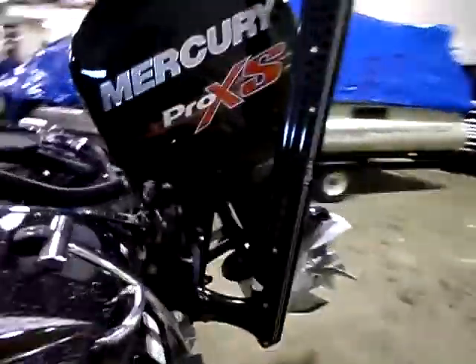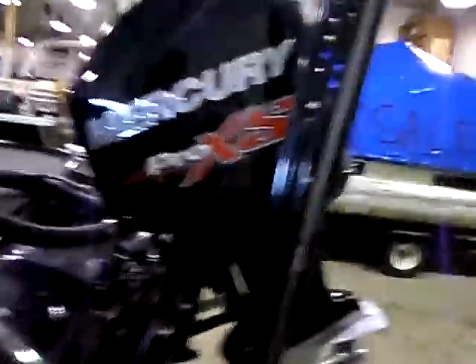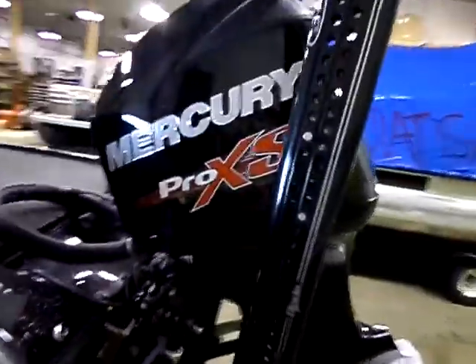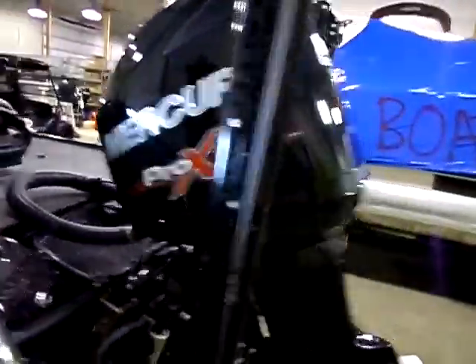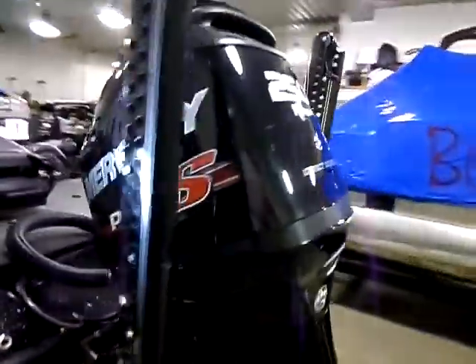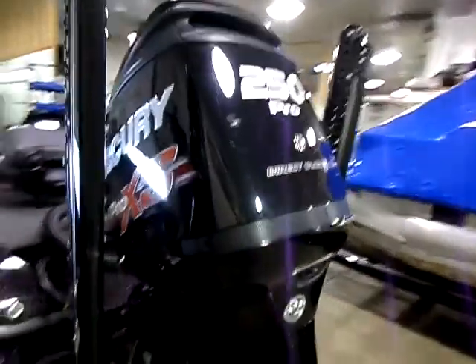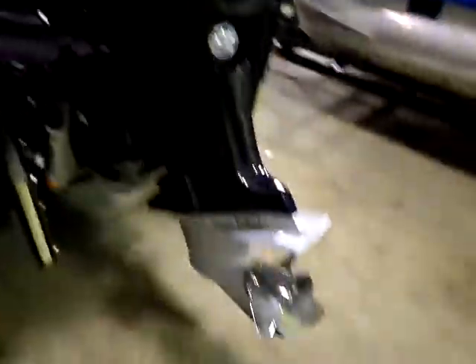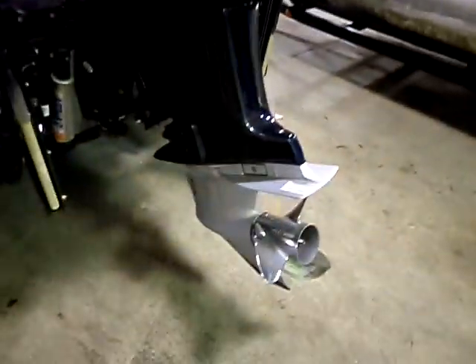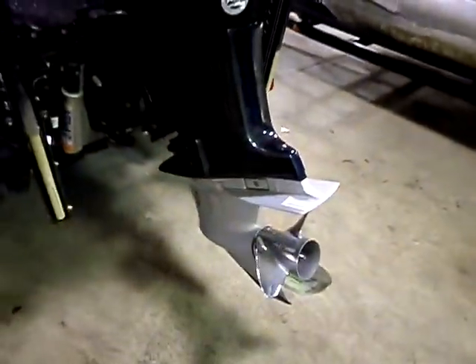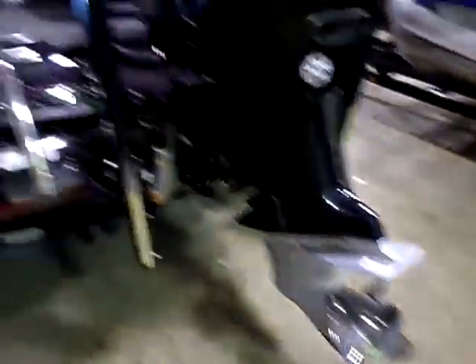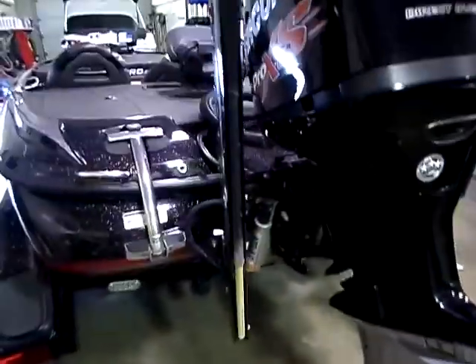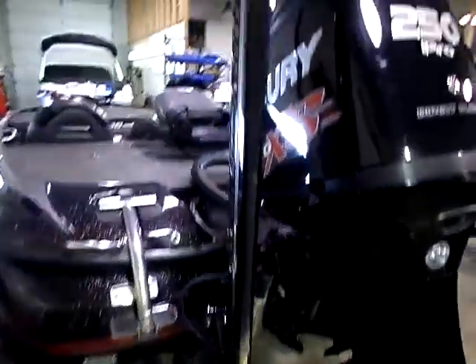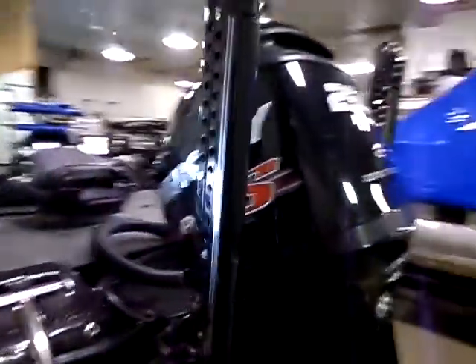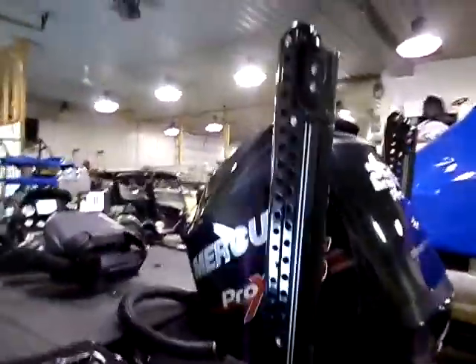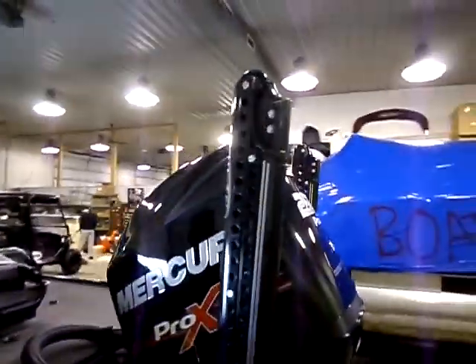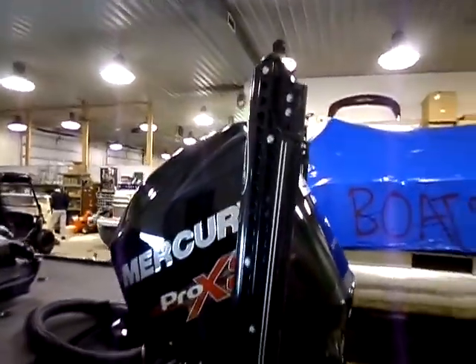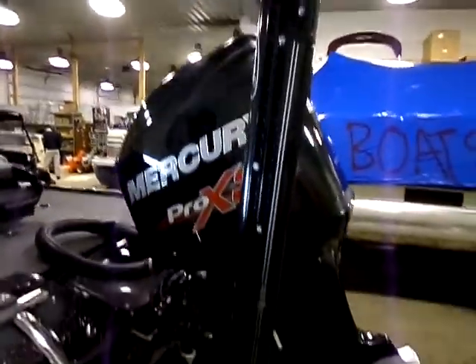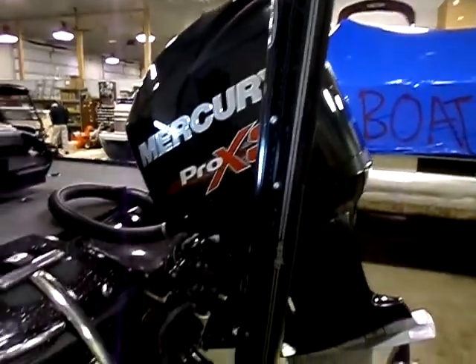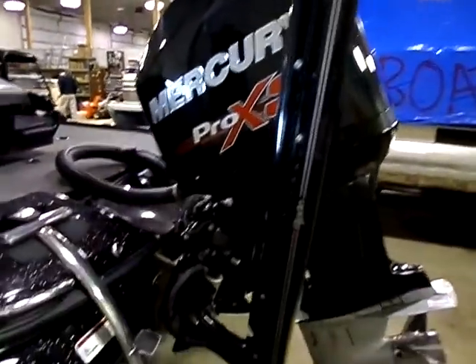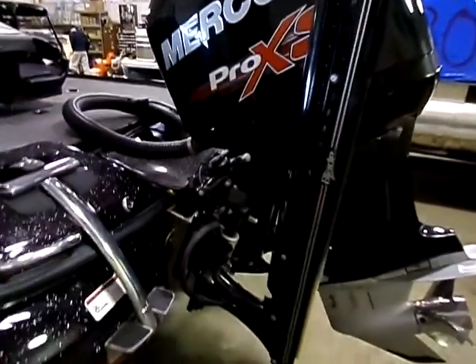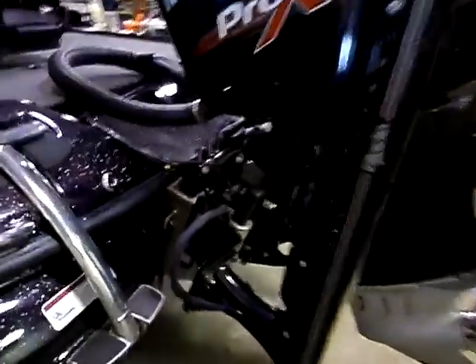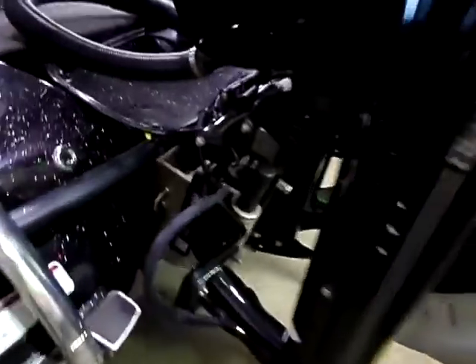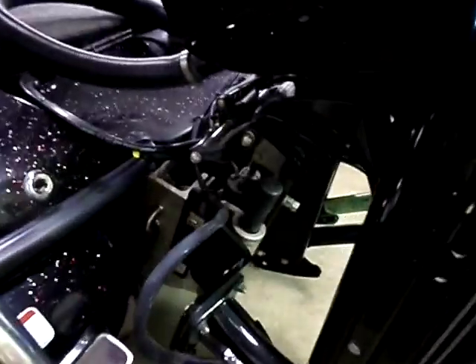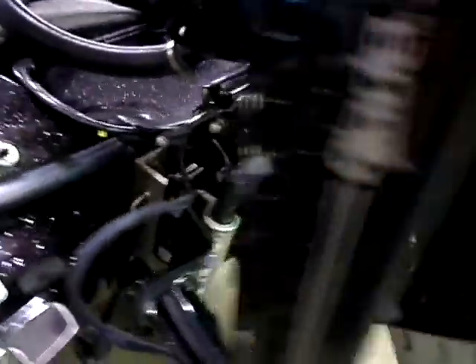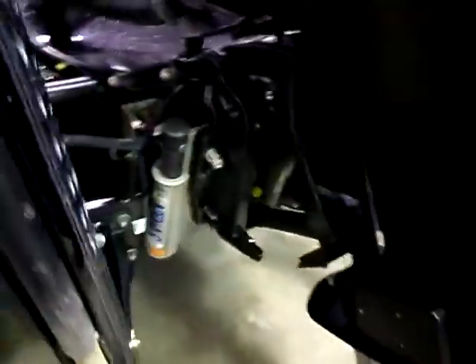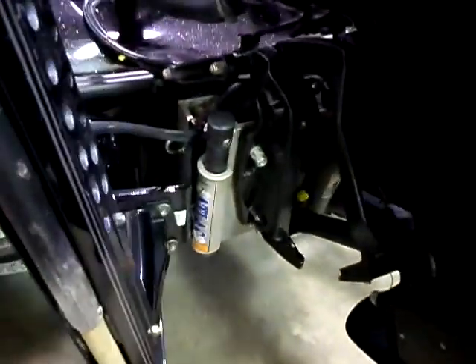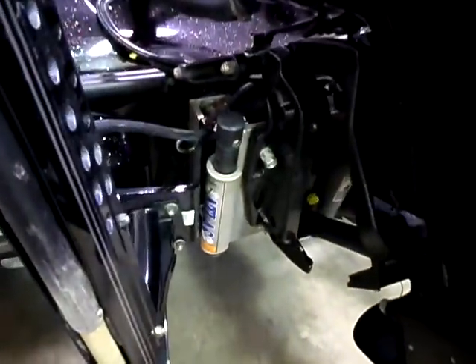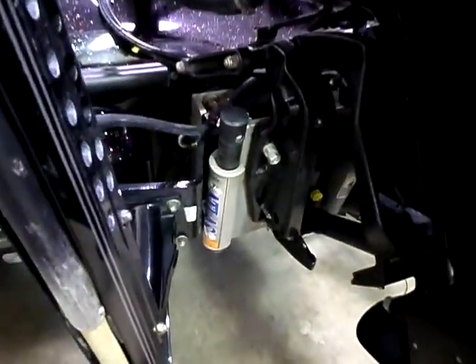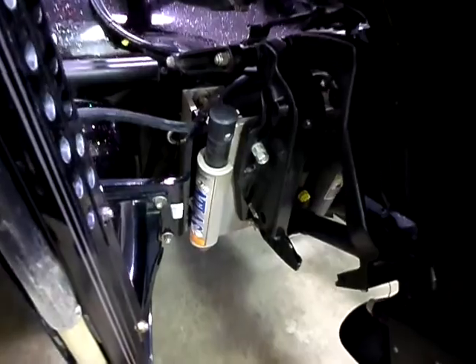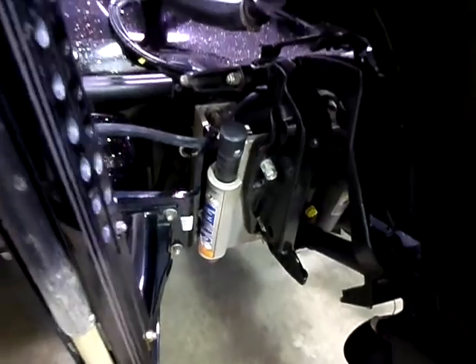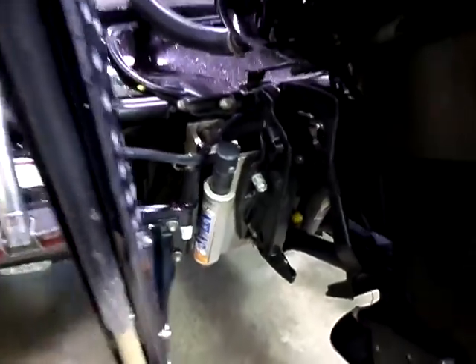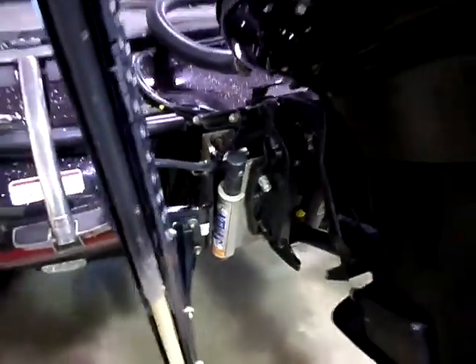Got the 250 Pro XS torque master gear case. Got the two 8-foot Power Pole blades on it. T&H hydraulic Atlas jack plate with a 10 inch set back.